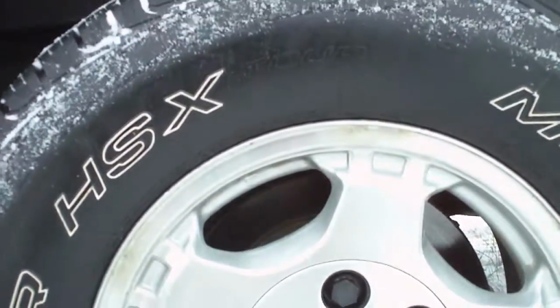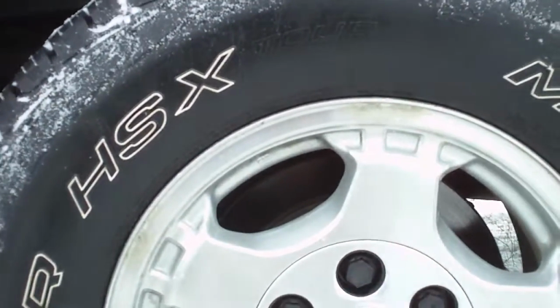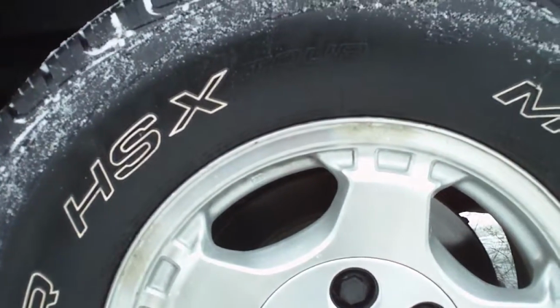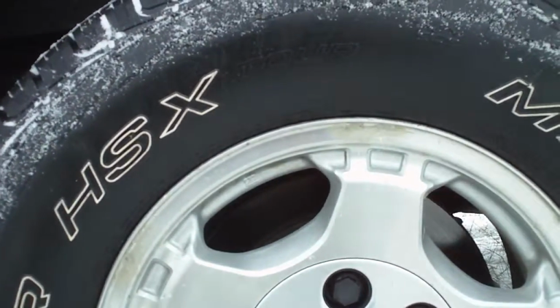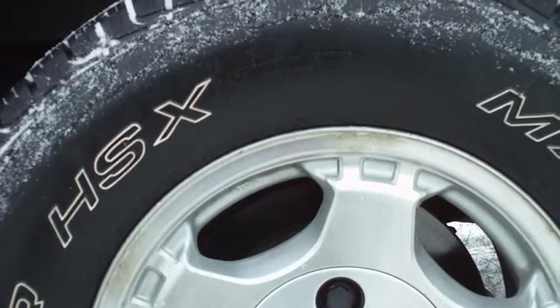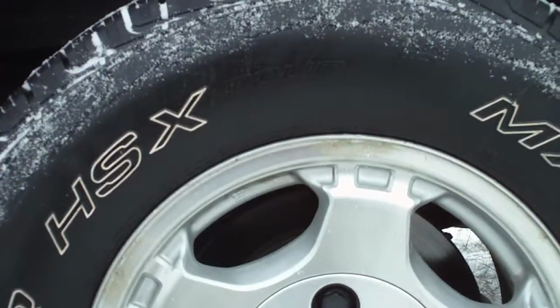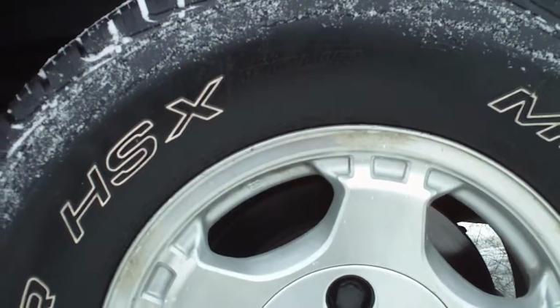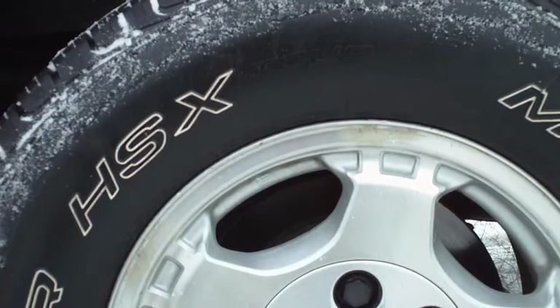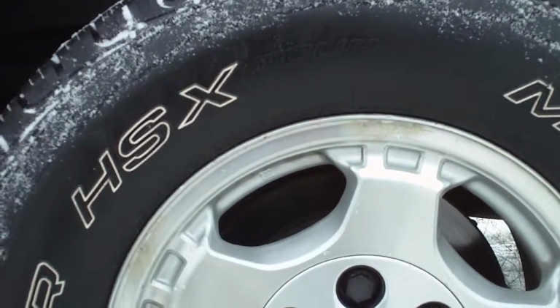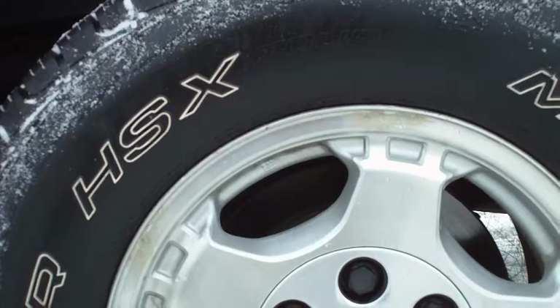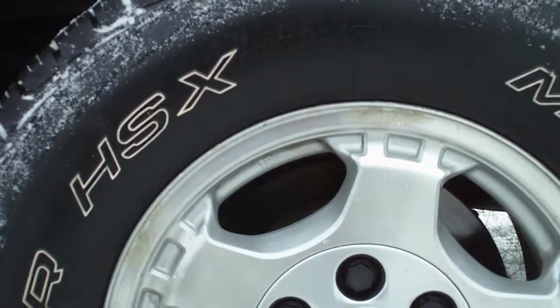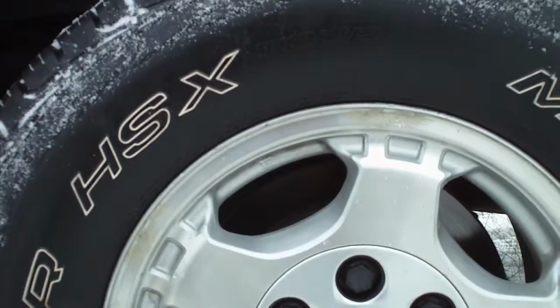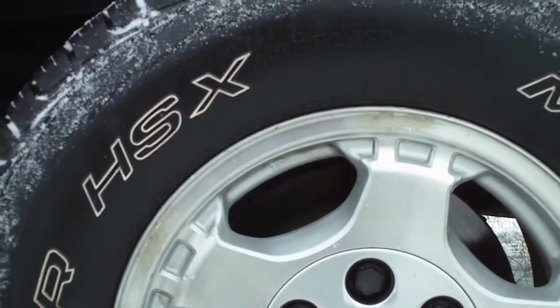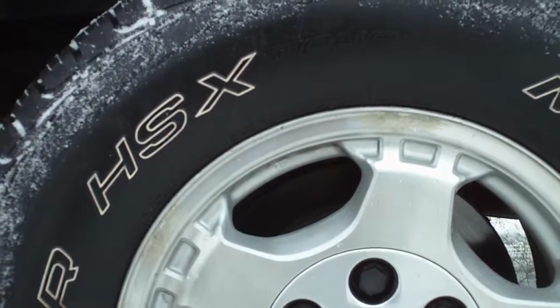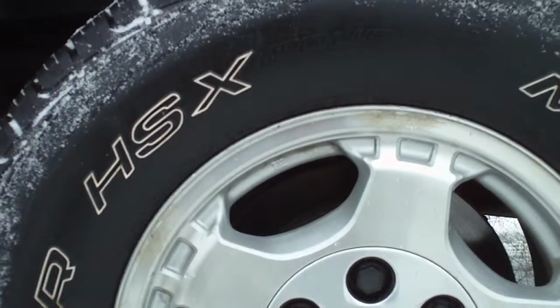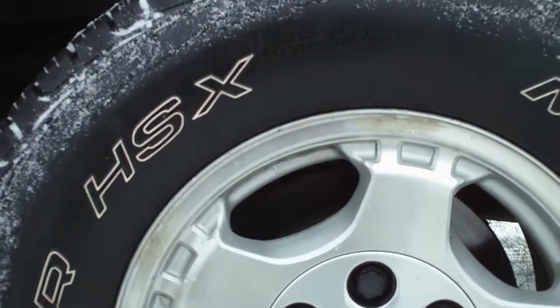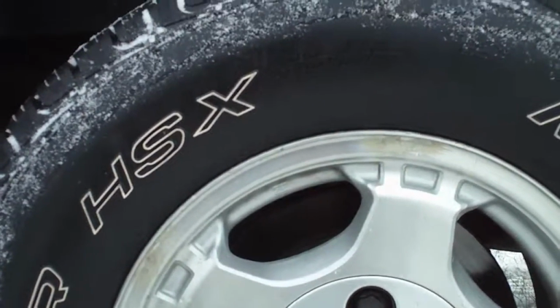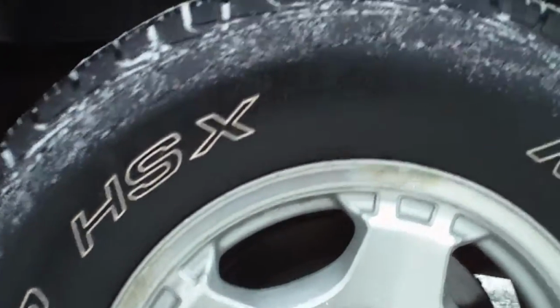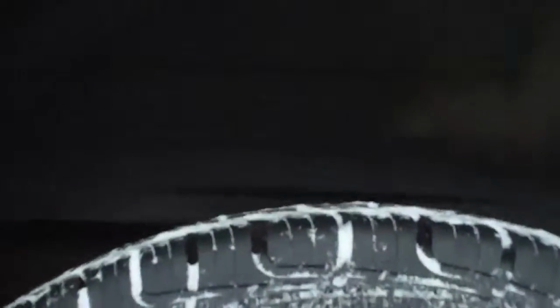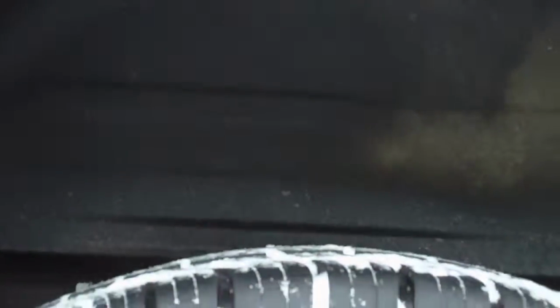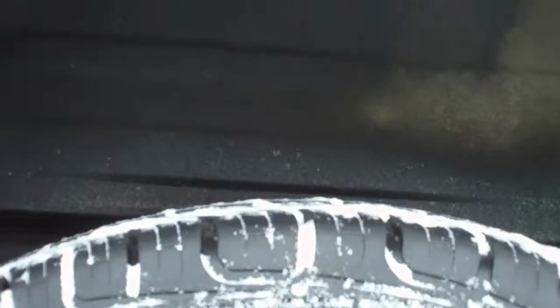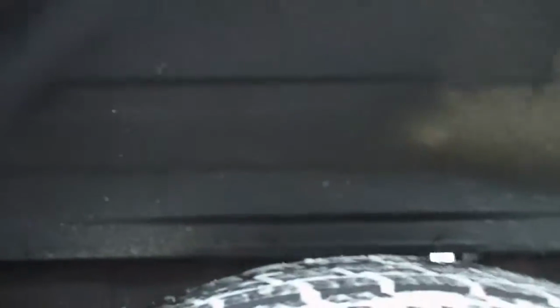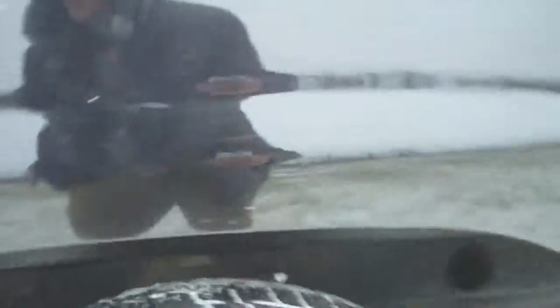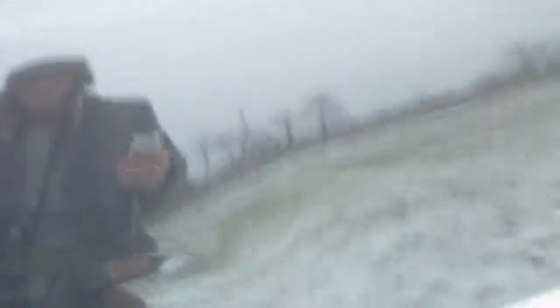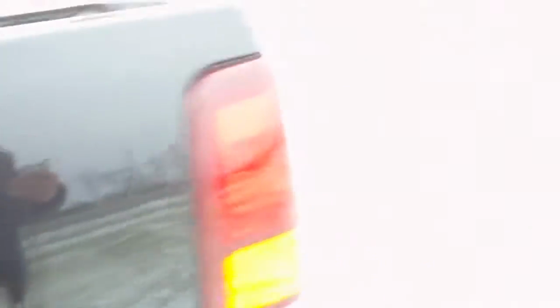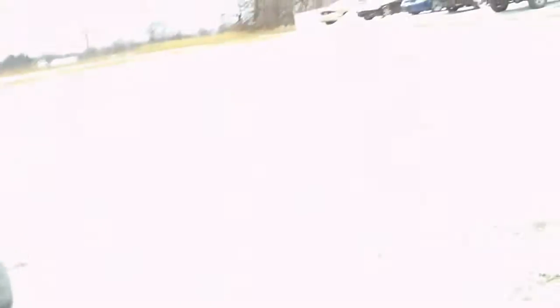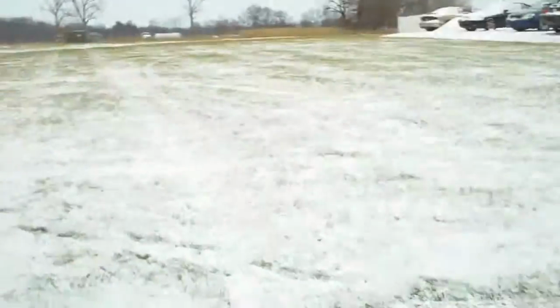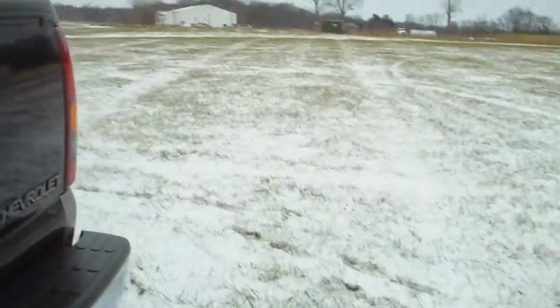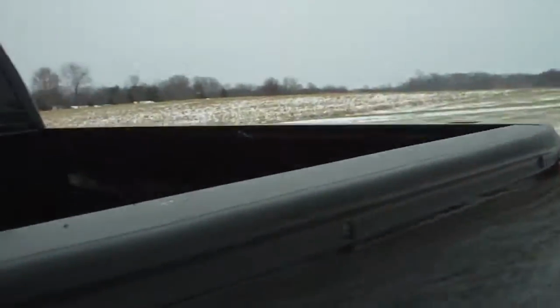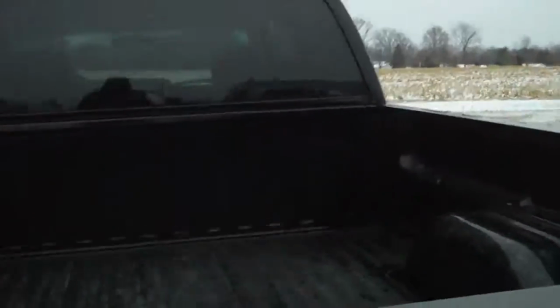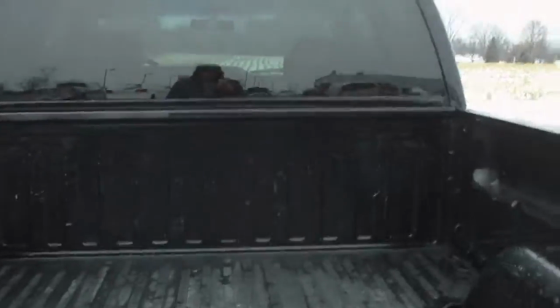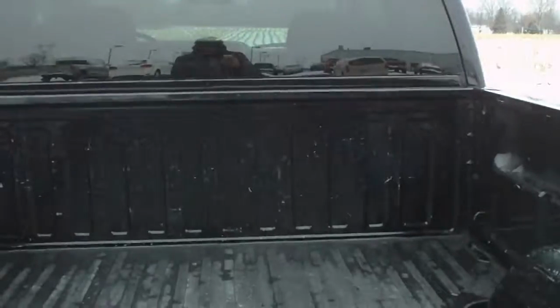It has Mastercraft tires with aluminum alloy rims and 16-inch wheels. The tread is great. It's also got a rubber bed cover.